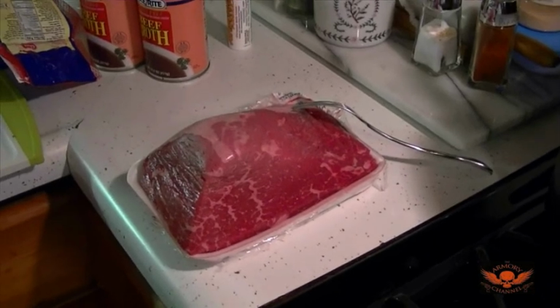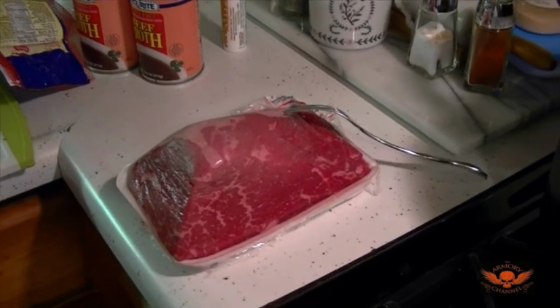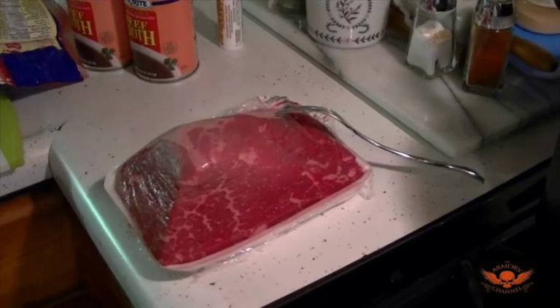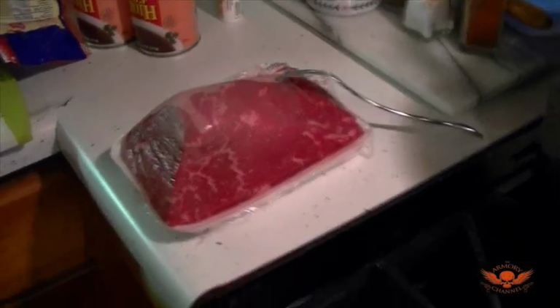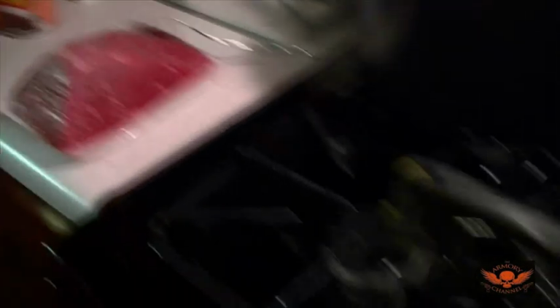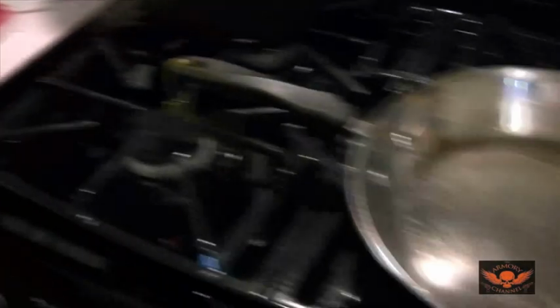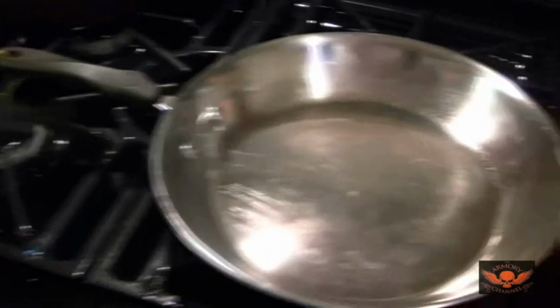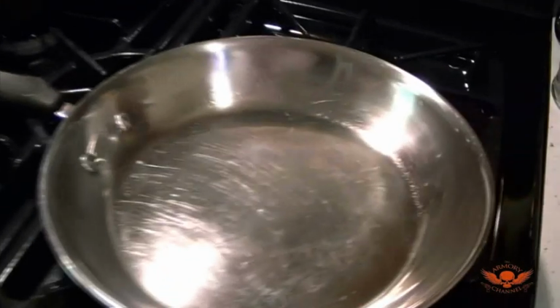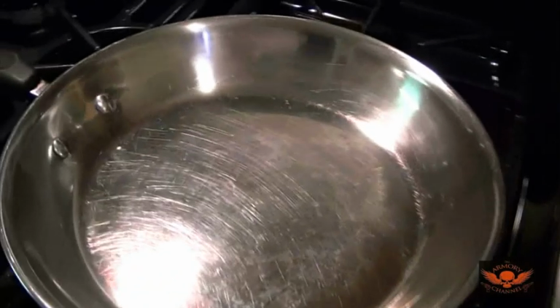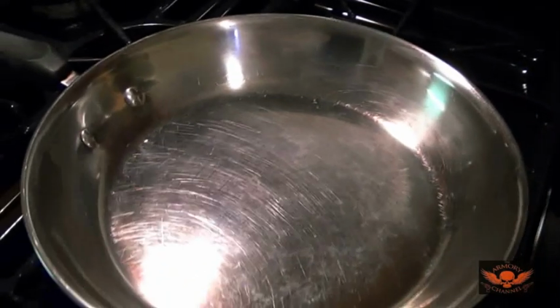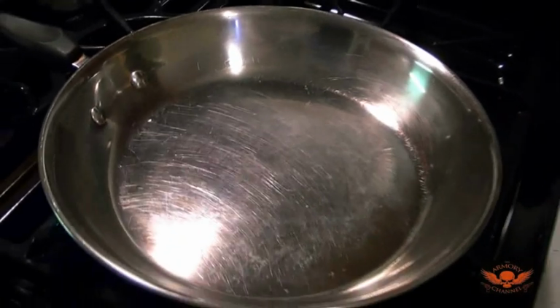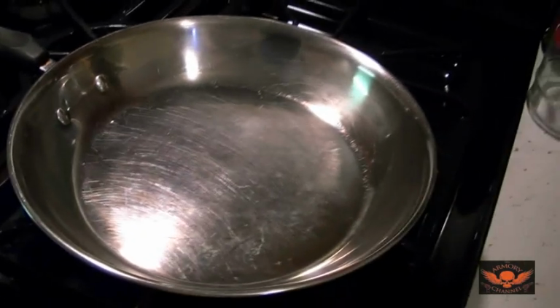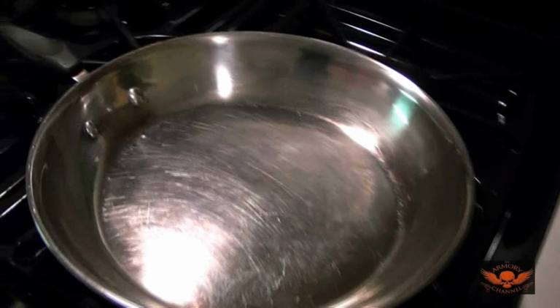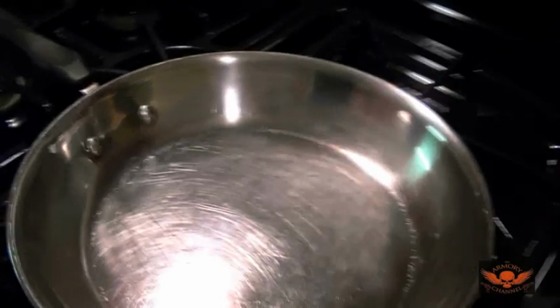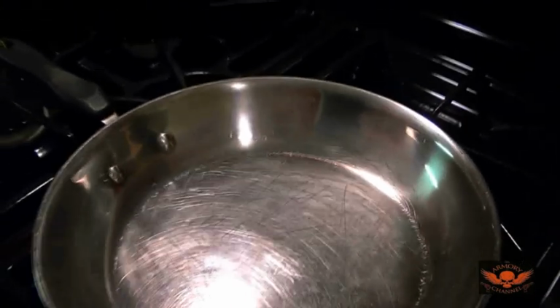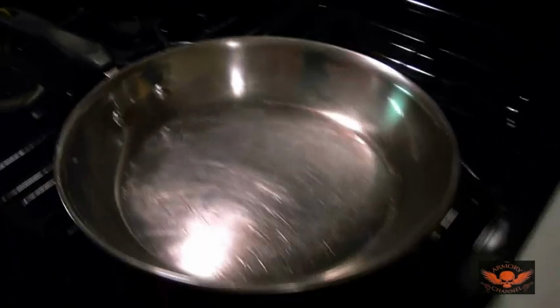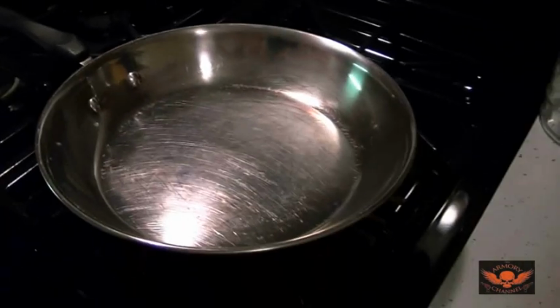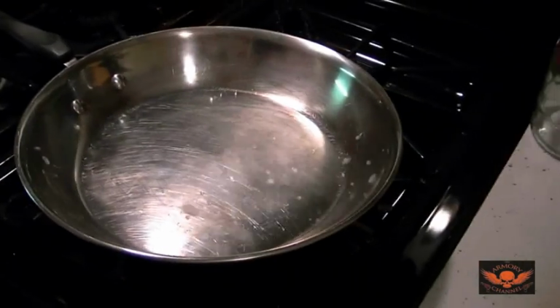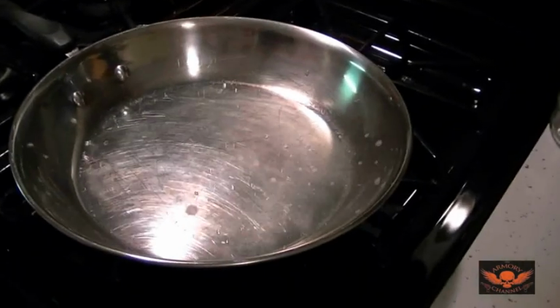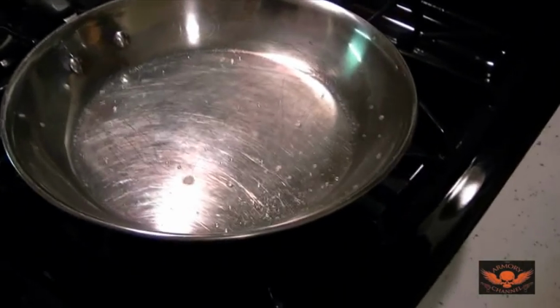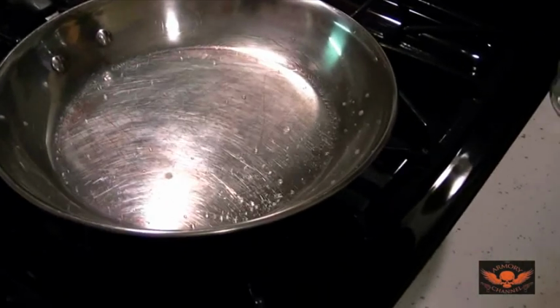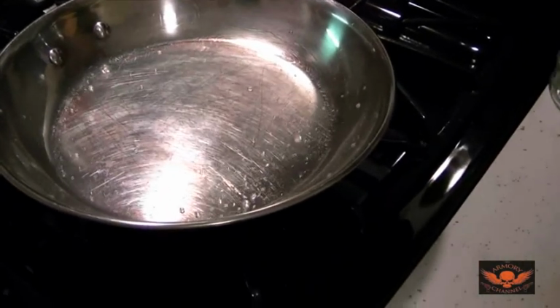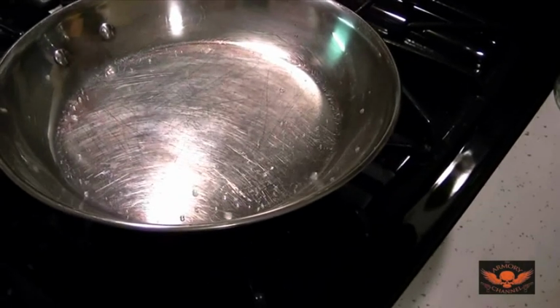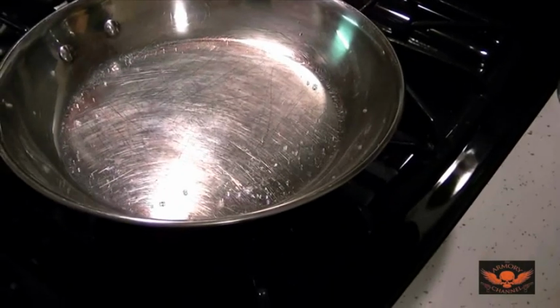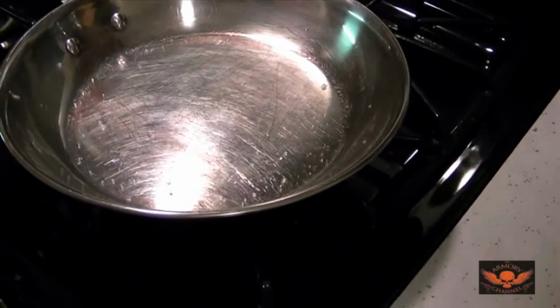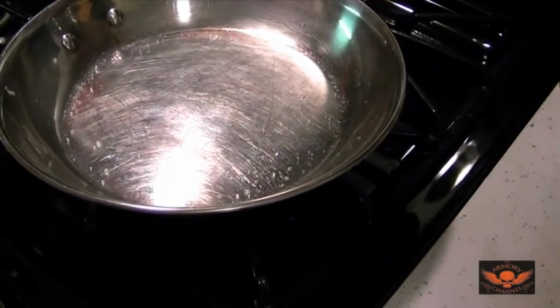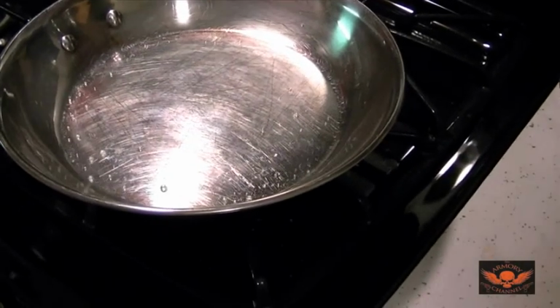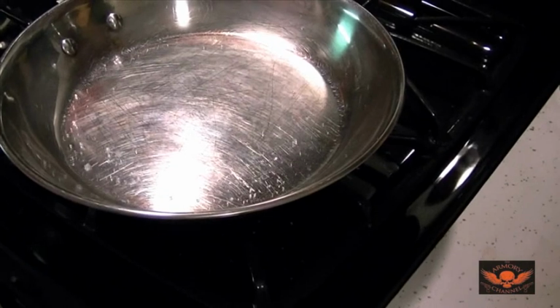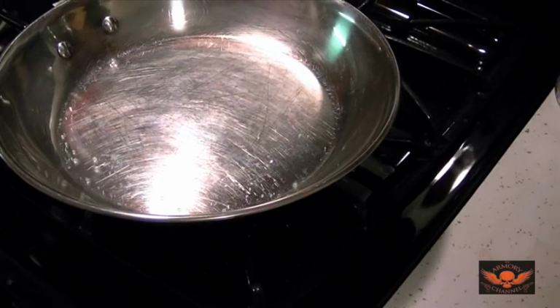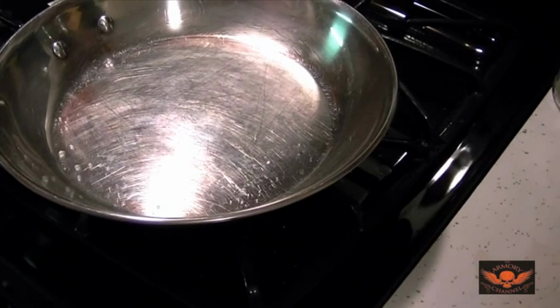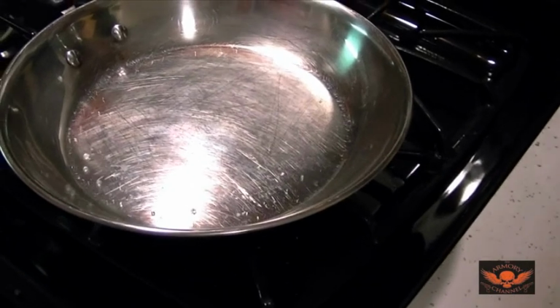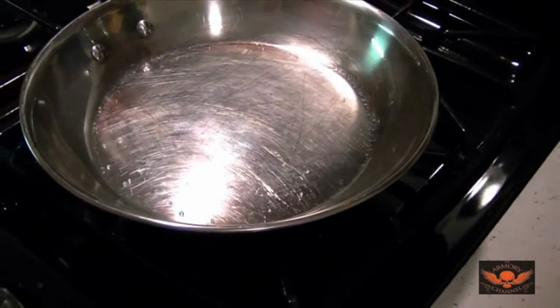There's the pan — I've had it heating up. I put some water in it just to make sure it's hot enough. Okay, that's definitely hot enough — throw the water out. That's what I do to test if it's hot enough for oil.